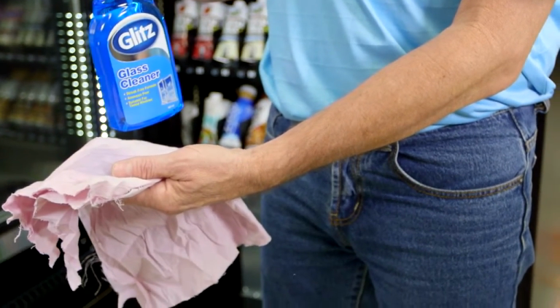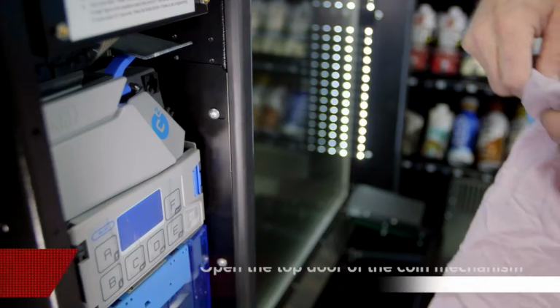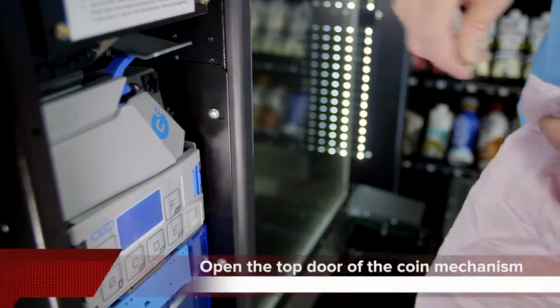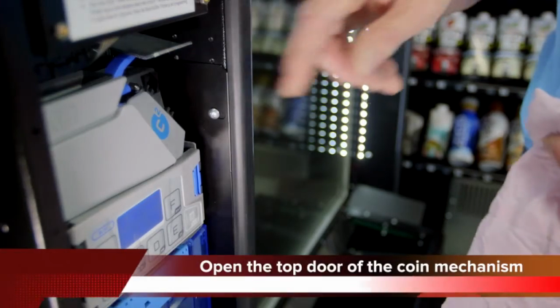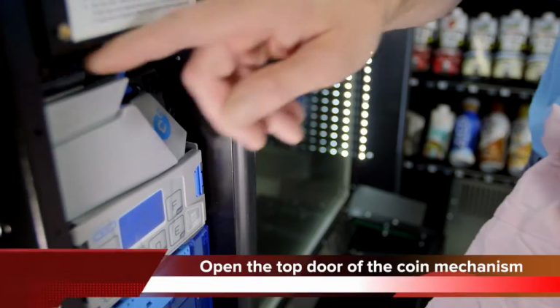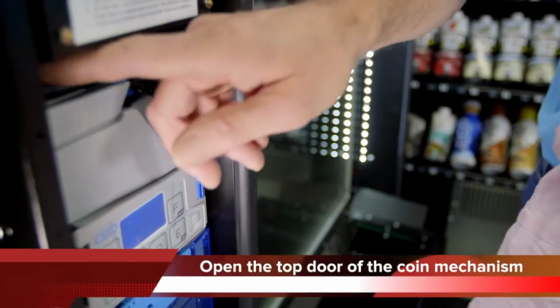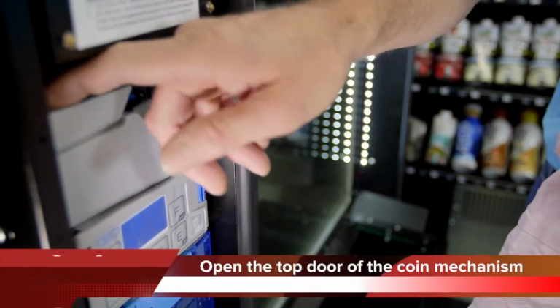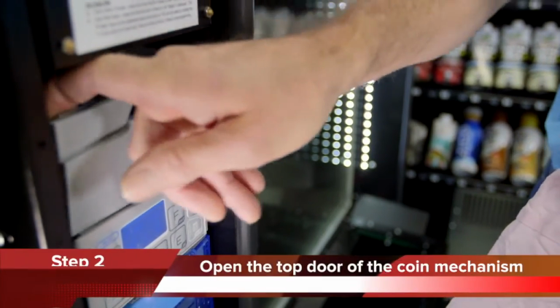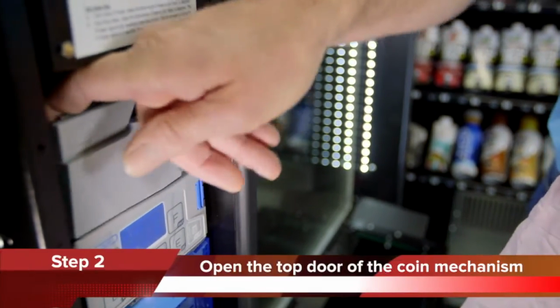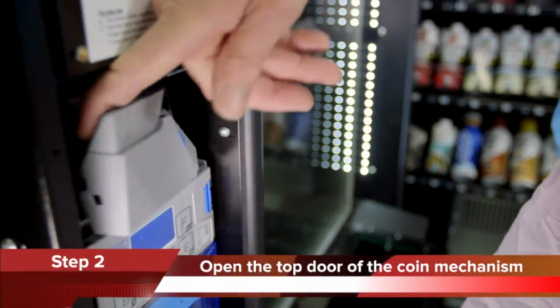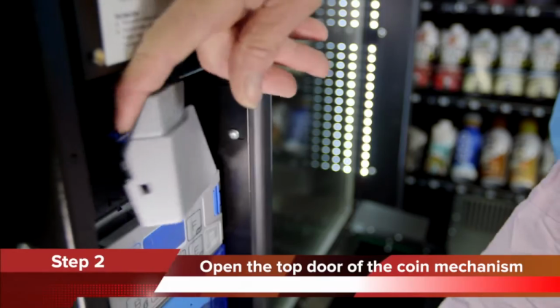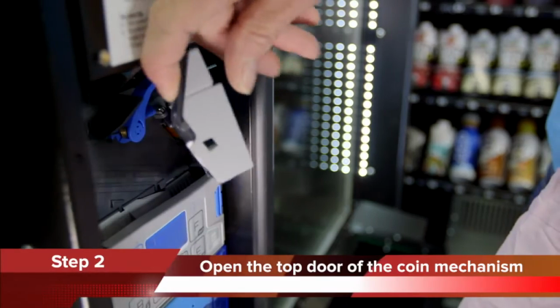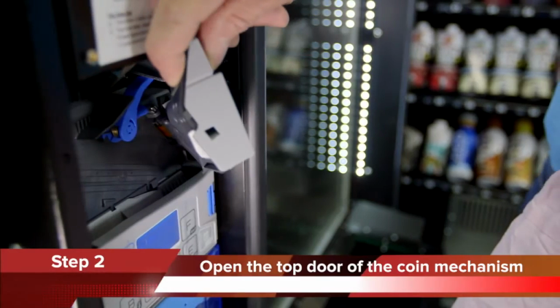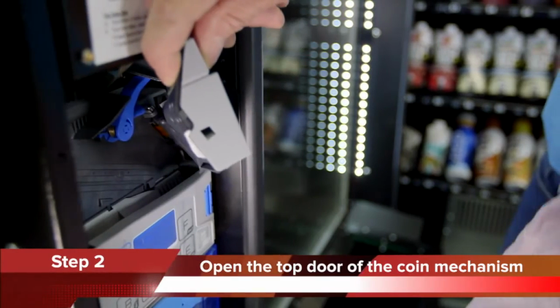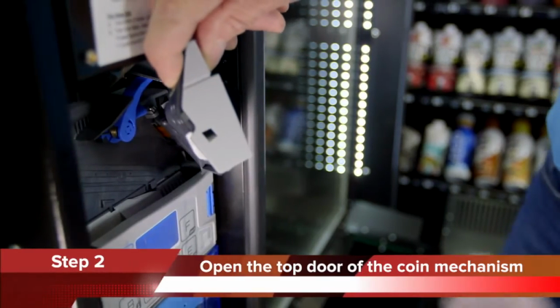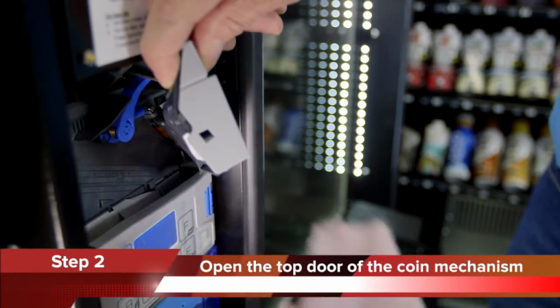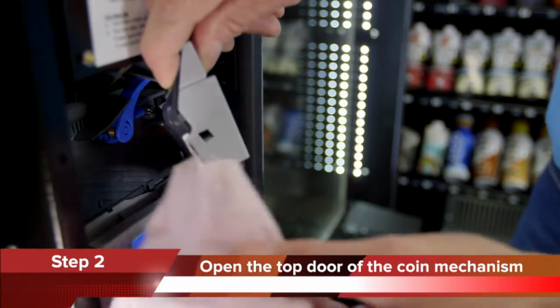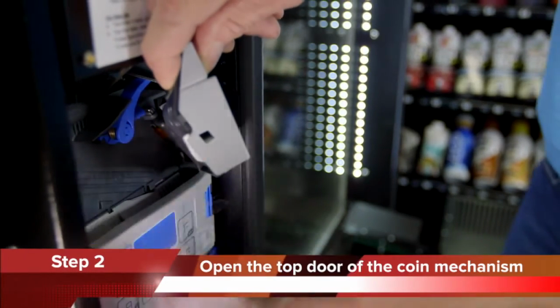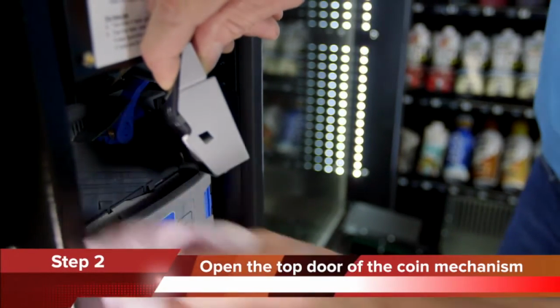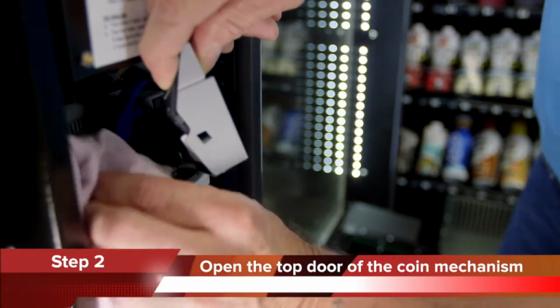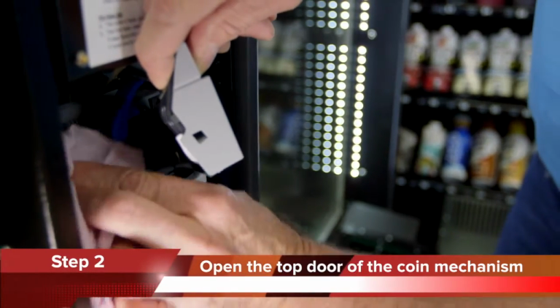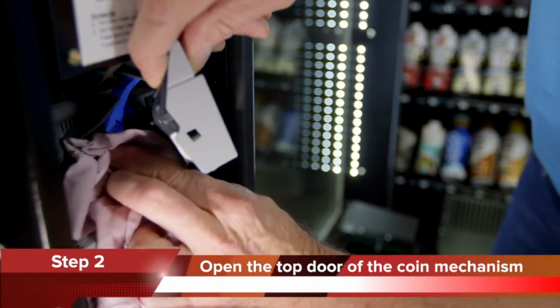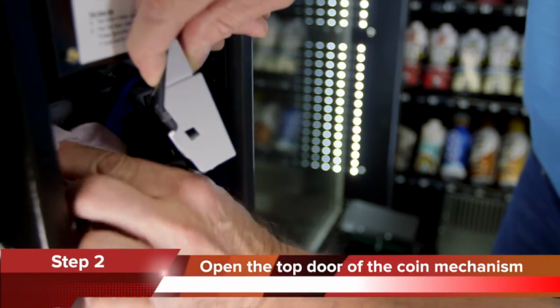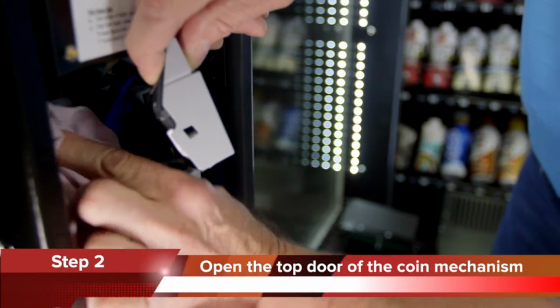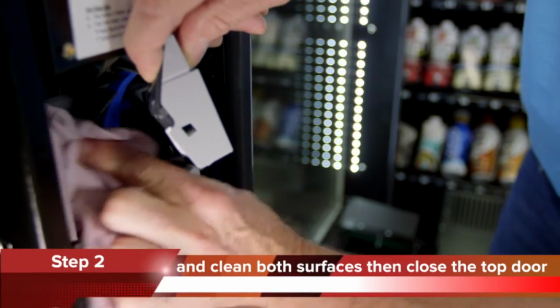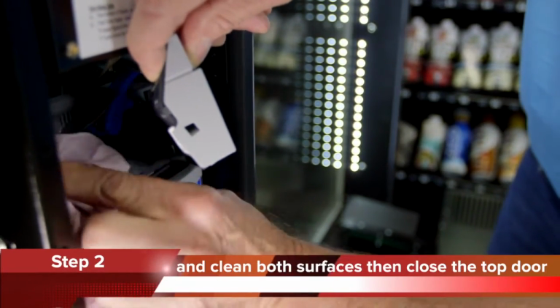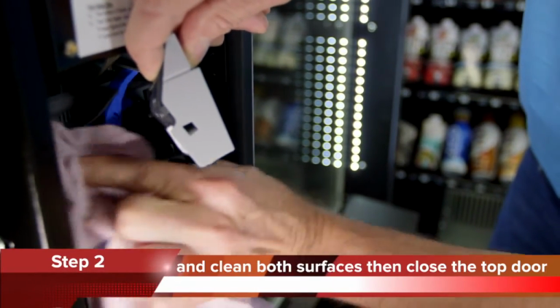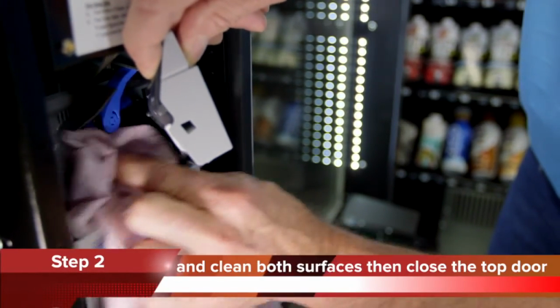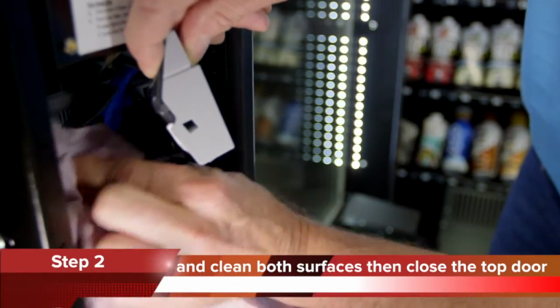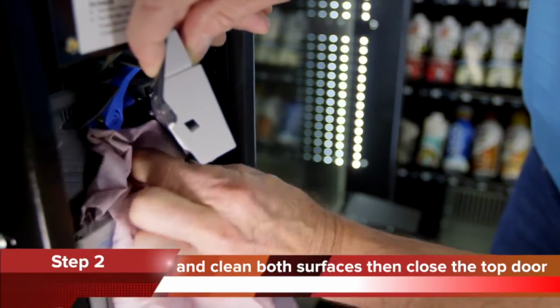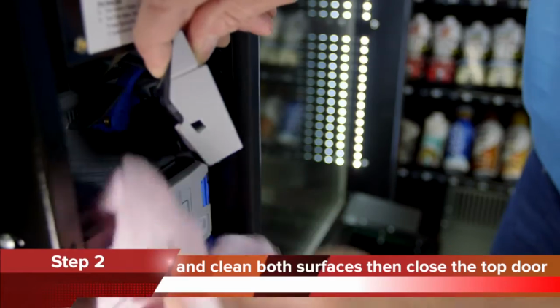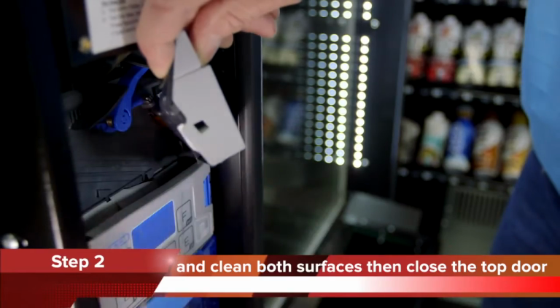Step 2: Open the top door of the coin mechanism by gently pulling the gate towards you, and clean both surfaces as shown.